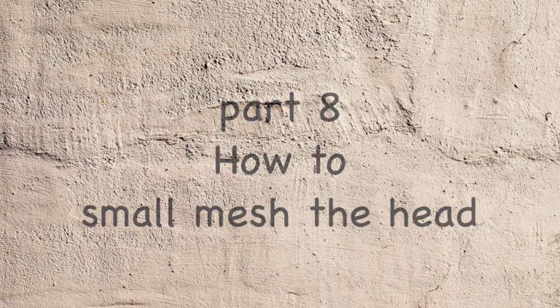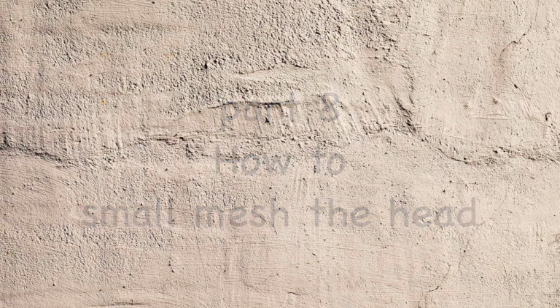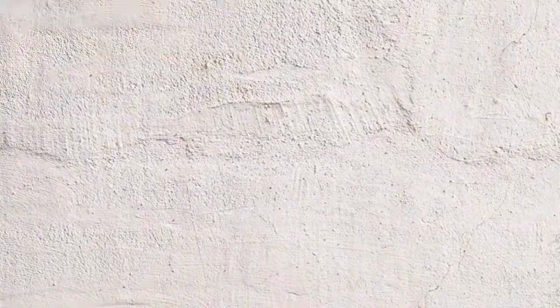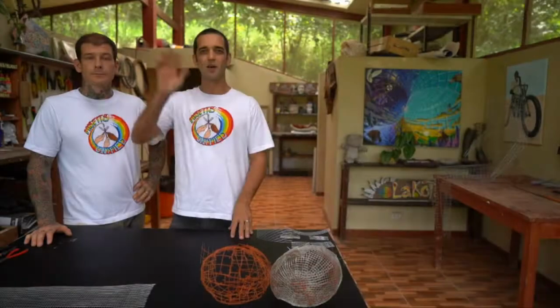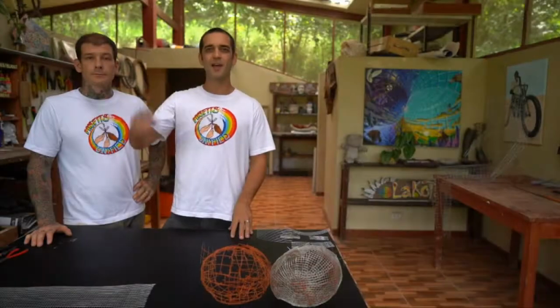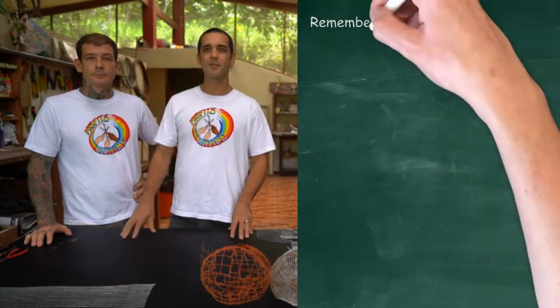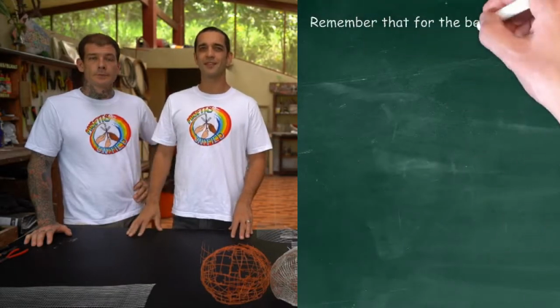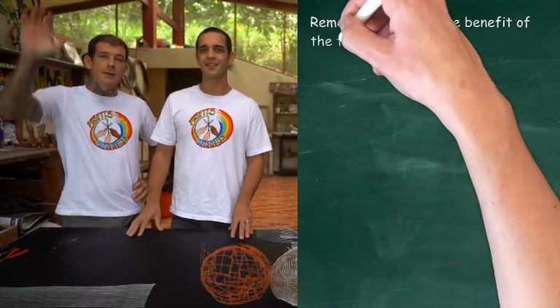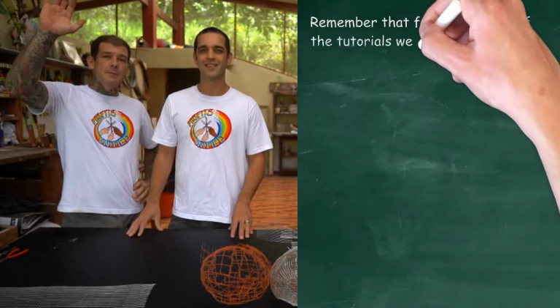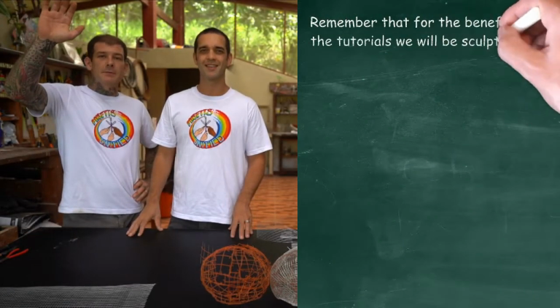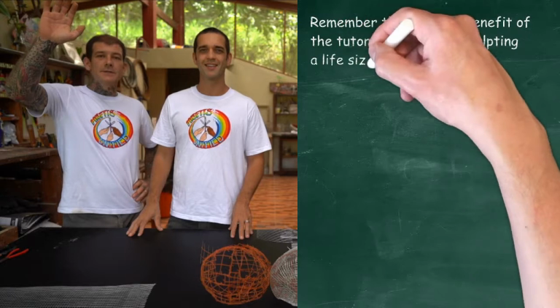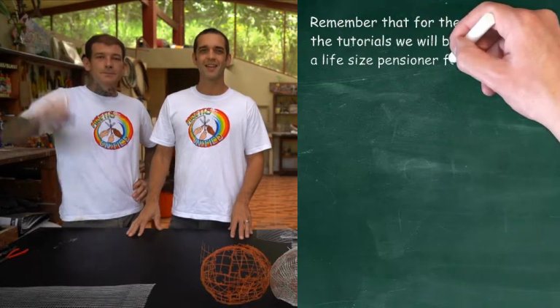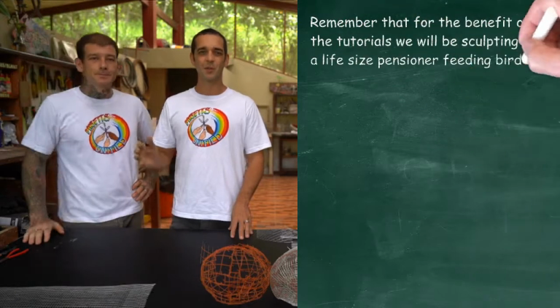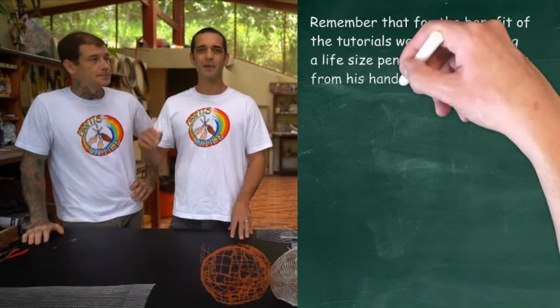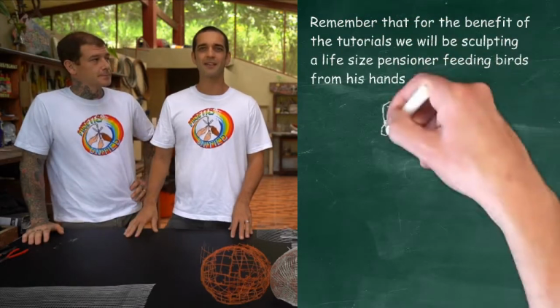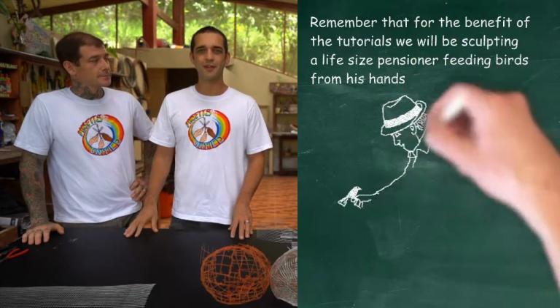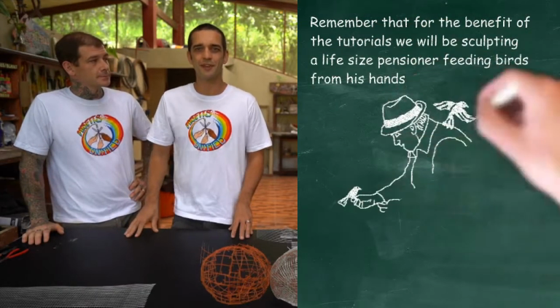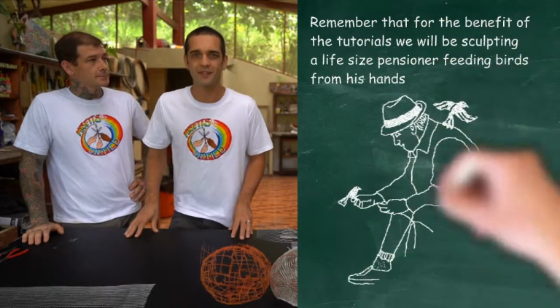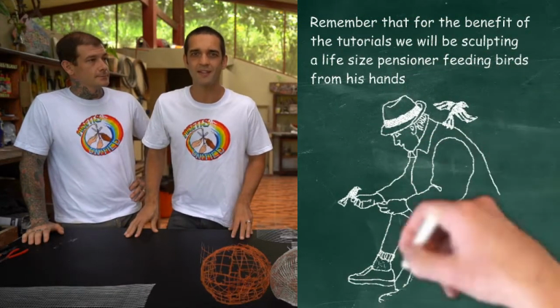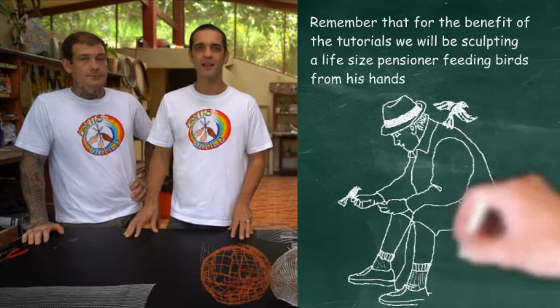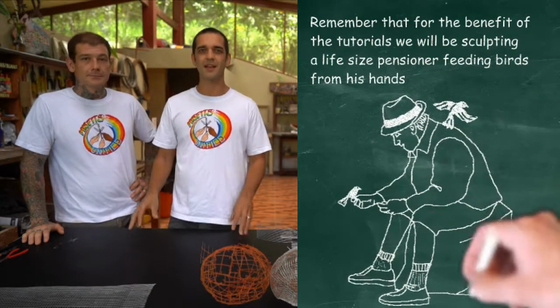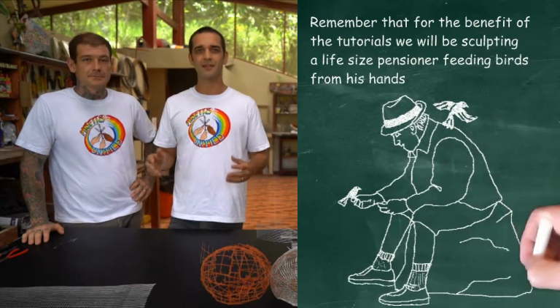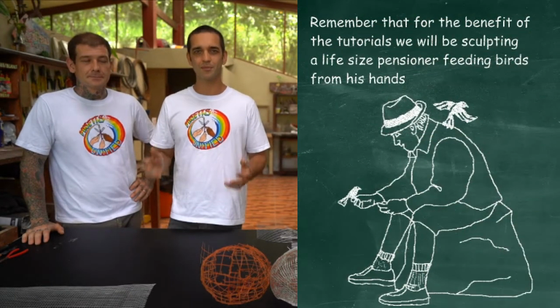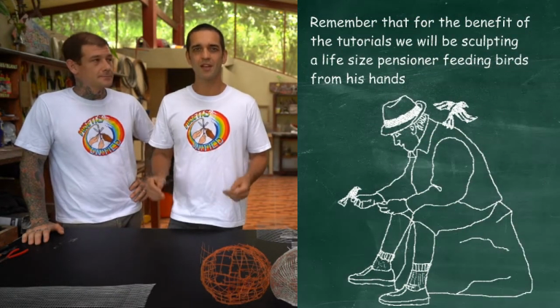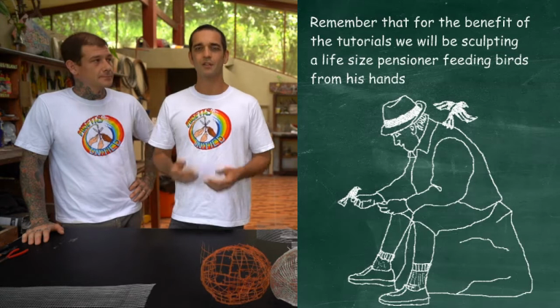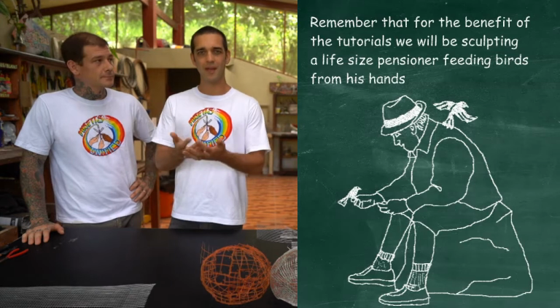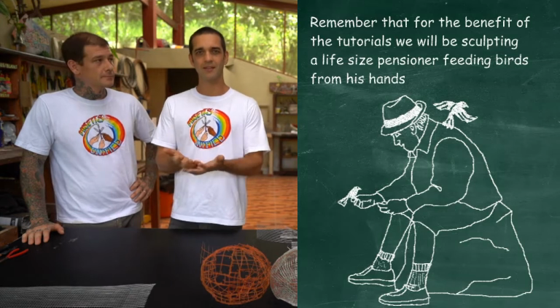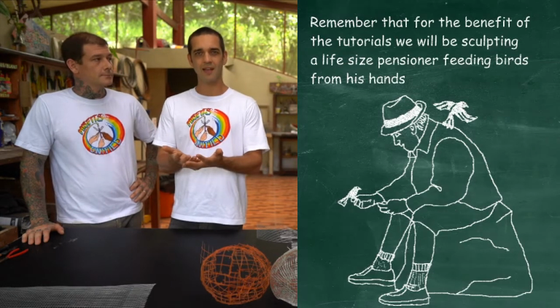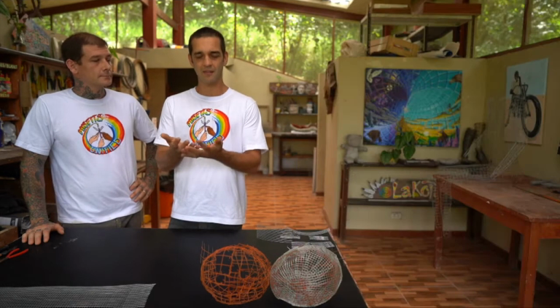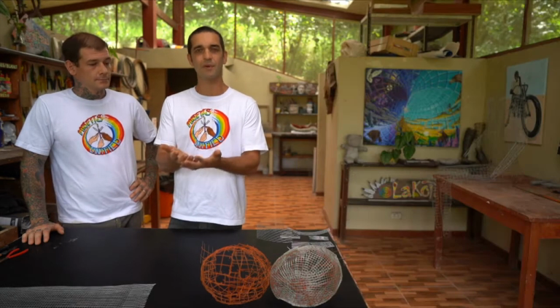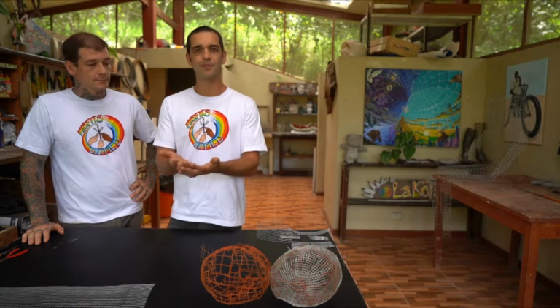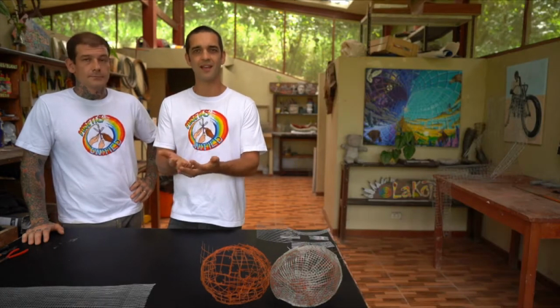Hello, I'm Simon and I'm a misfit. And I'm Adam and I'm a misfit too. Welcome back to the instructional video series on how to make a cement sculpture of an old man sitting down feeding birds from his hand.